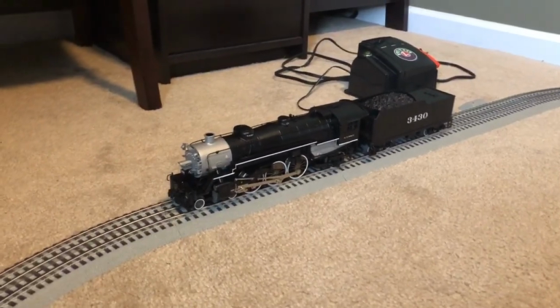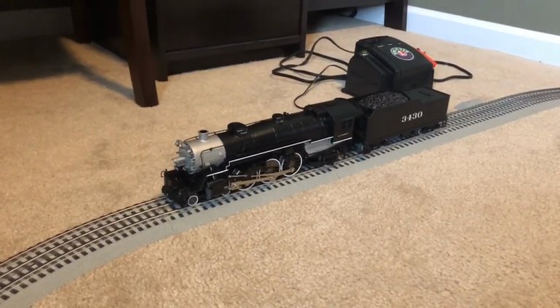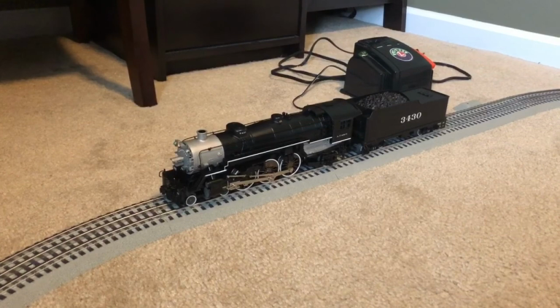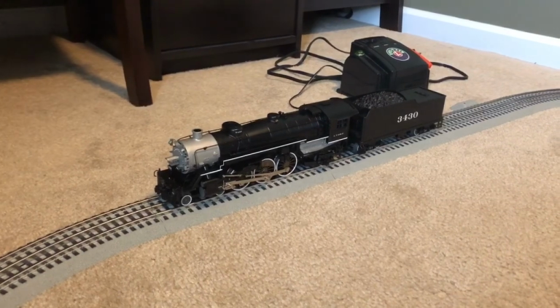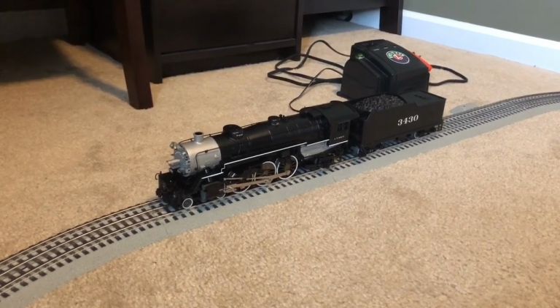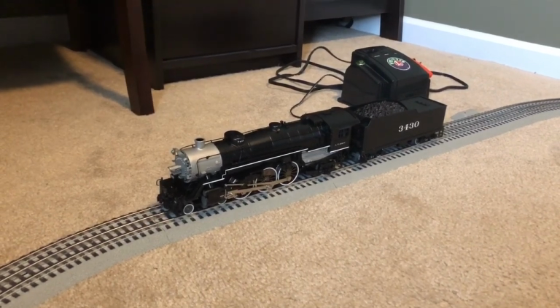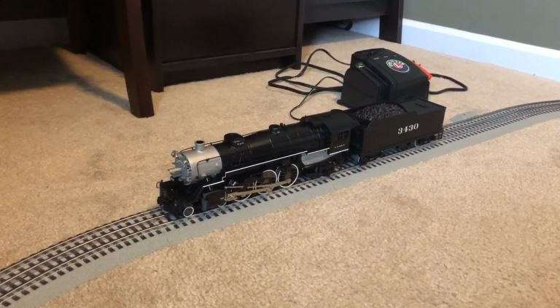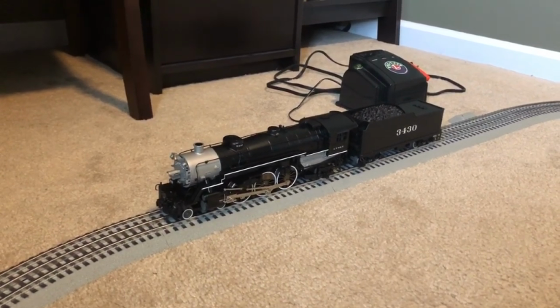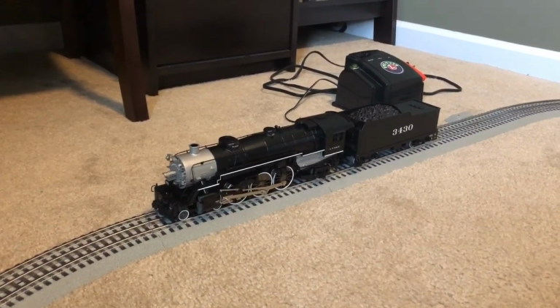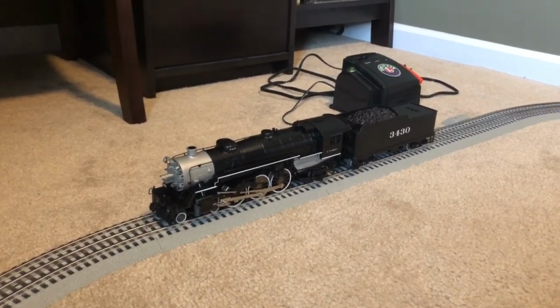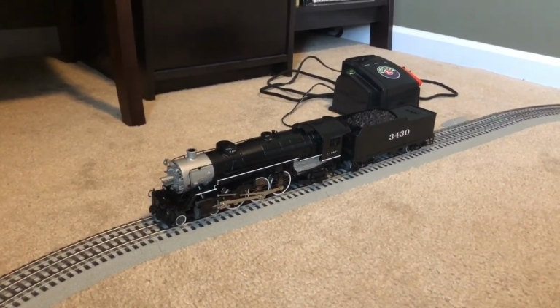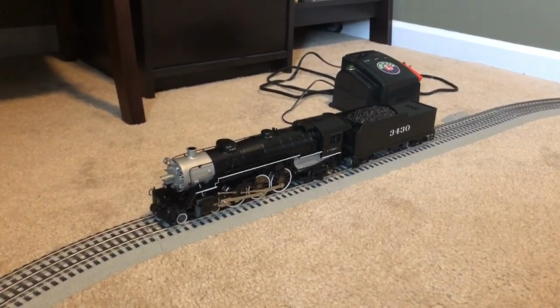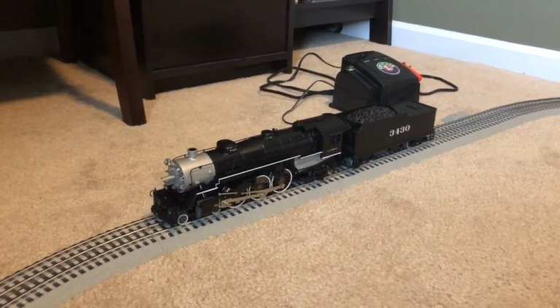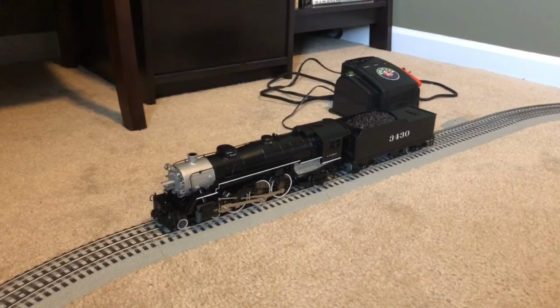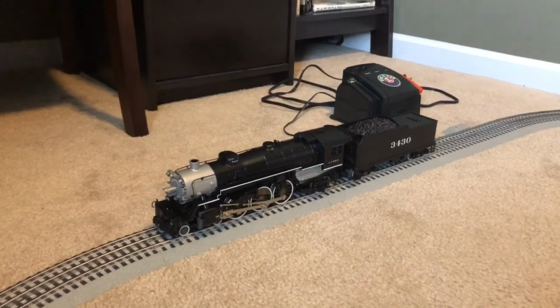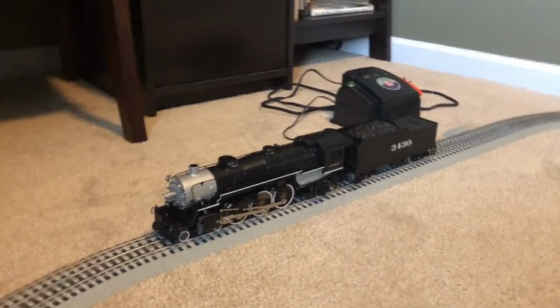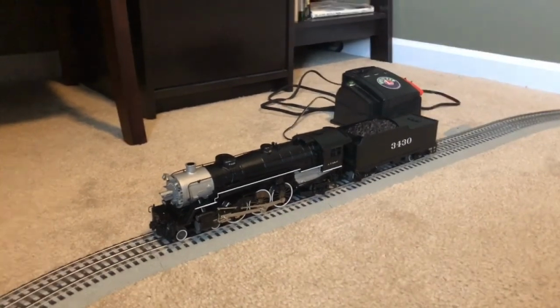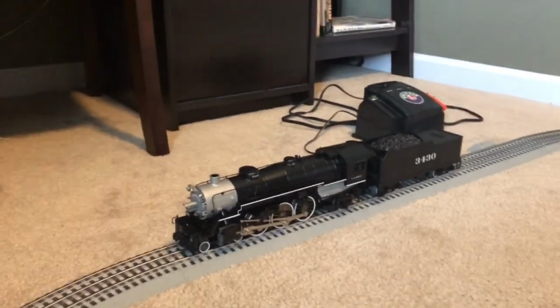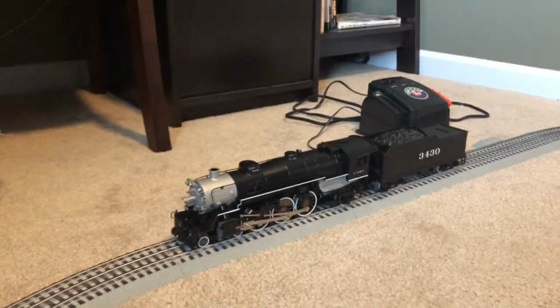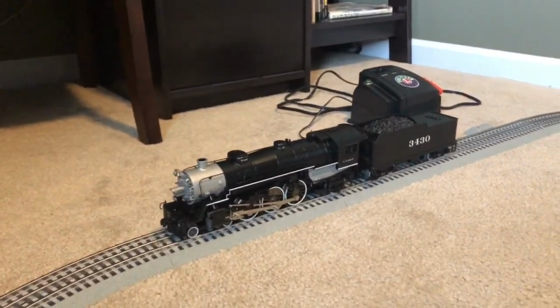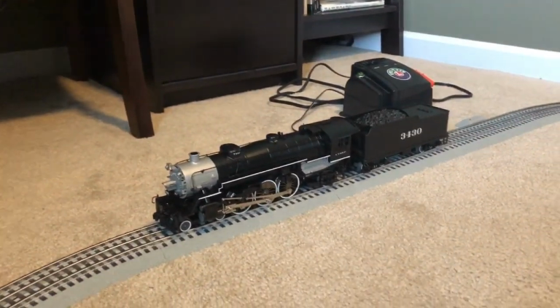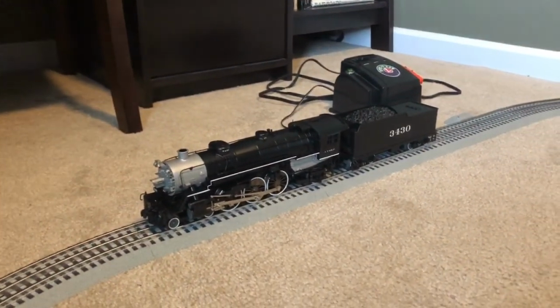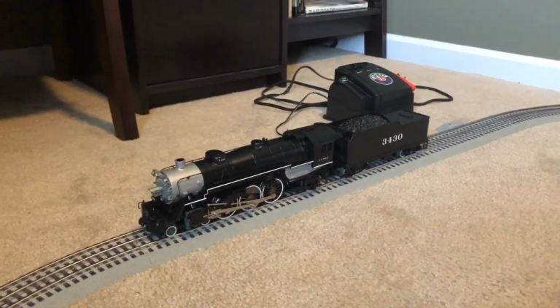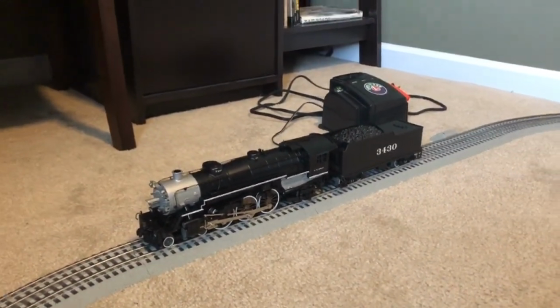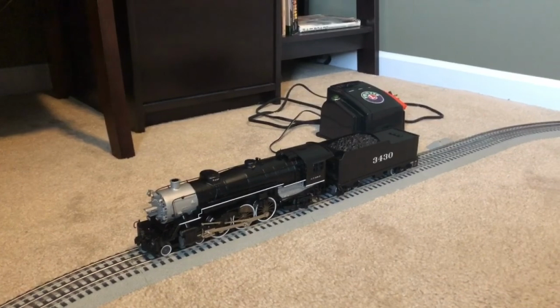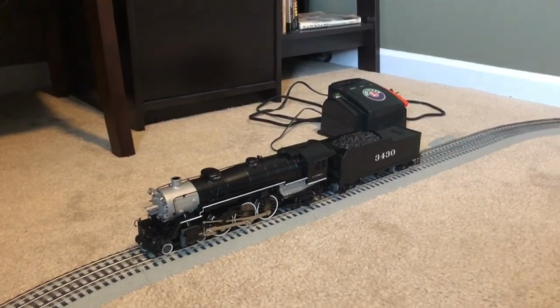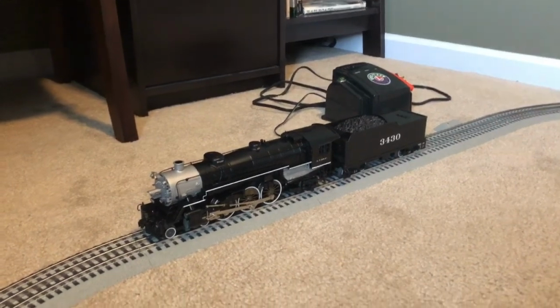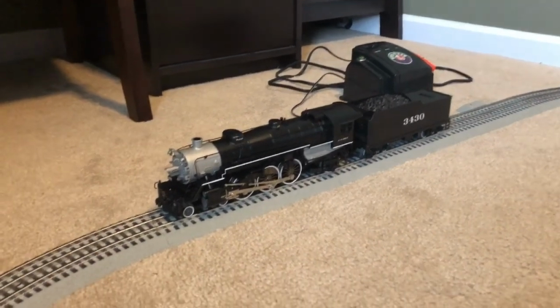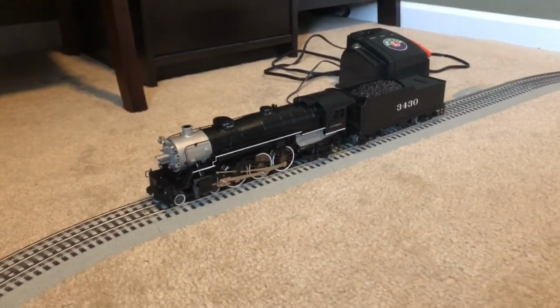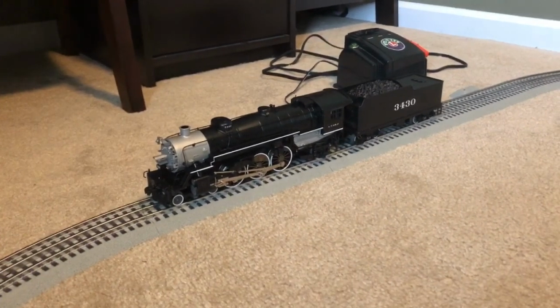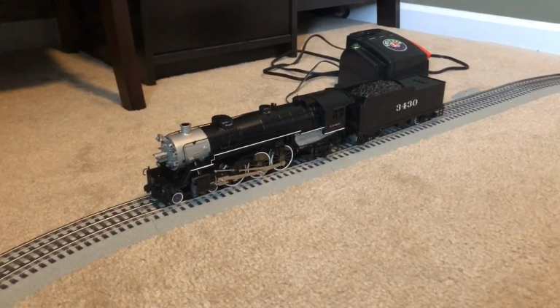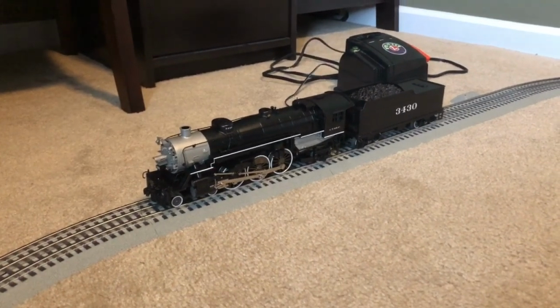Well, ladies and gentlemen, that was my review on the Williams by Bachmann 4-6-2 Pacific Type locomotive in the Santa Fe road name. I hope you all enjoyed. Have a great day. This is MKT311 signing off.